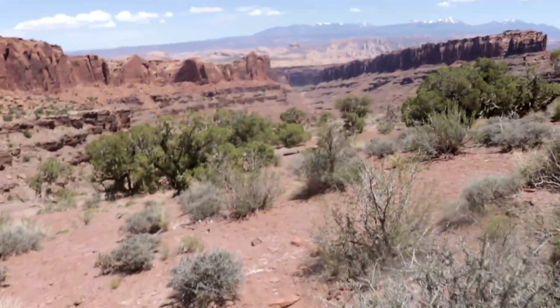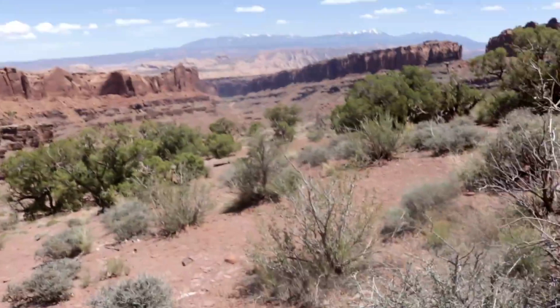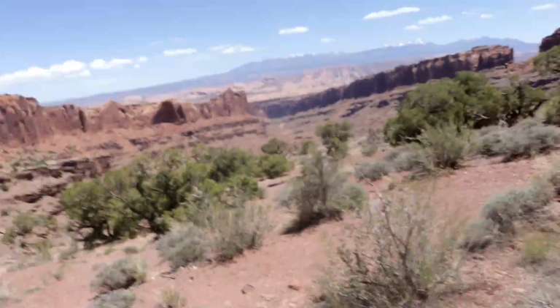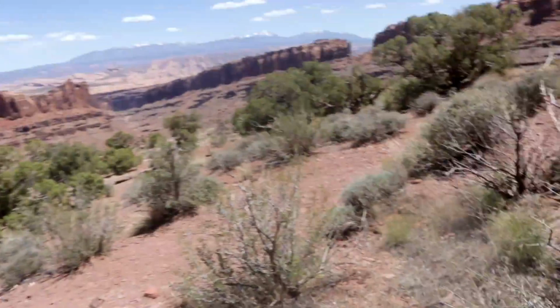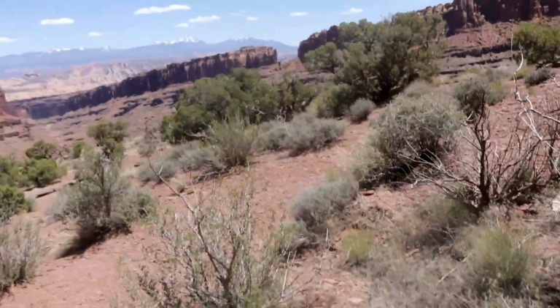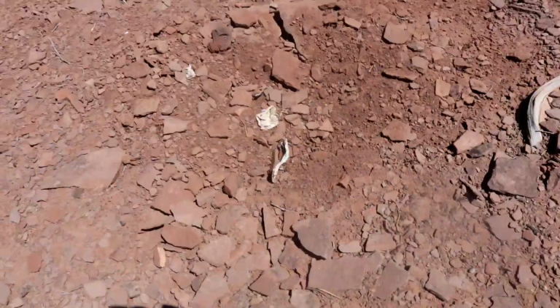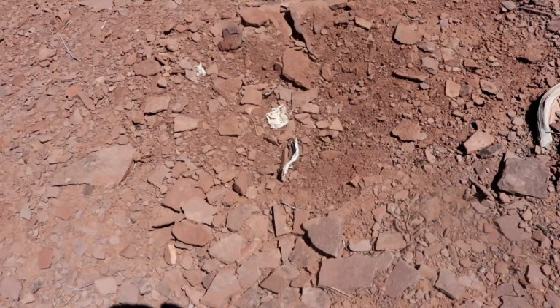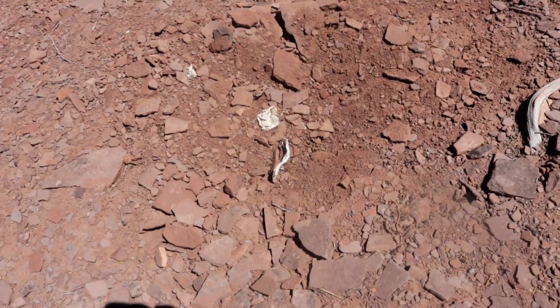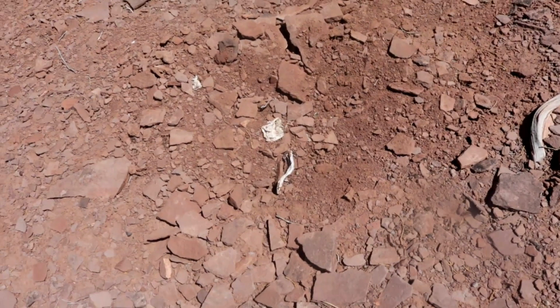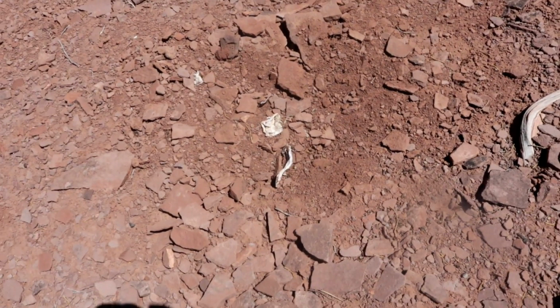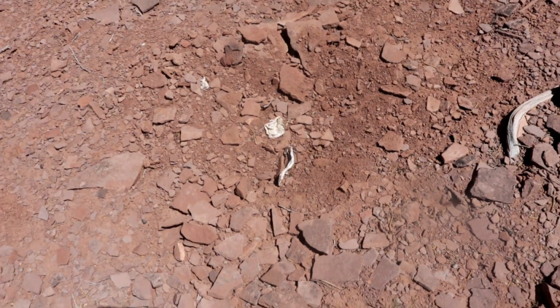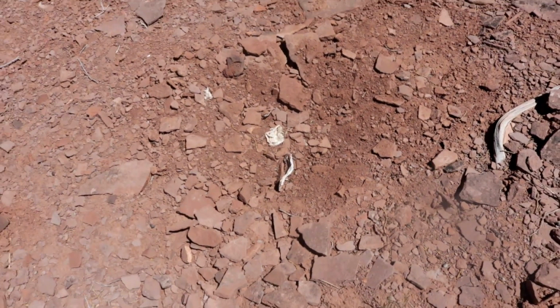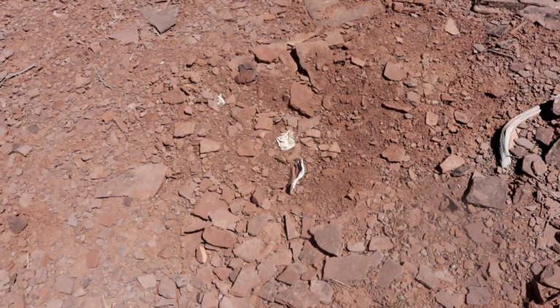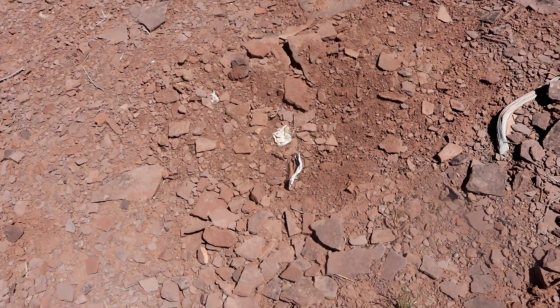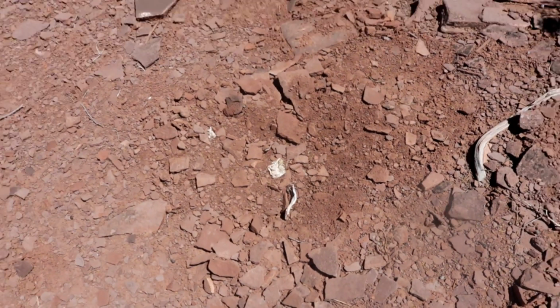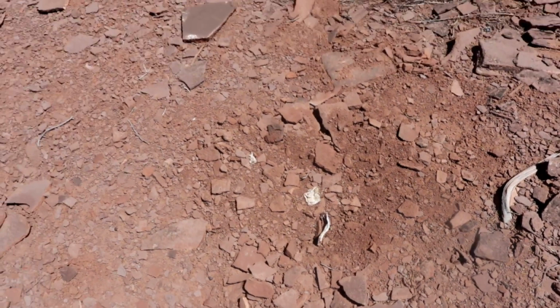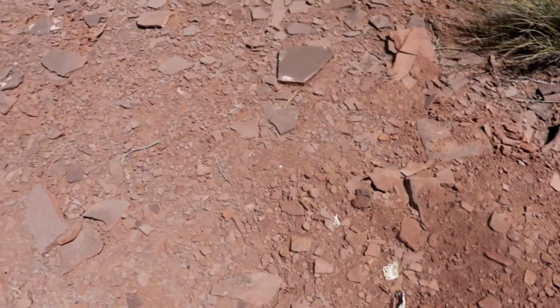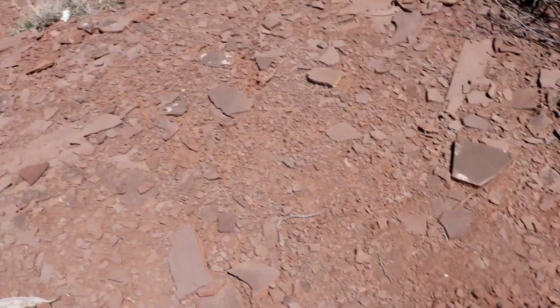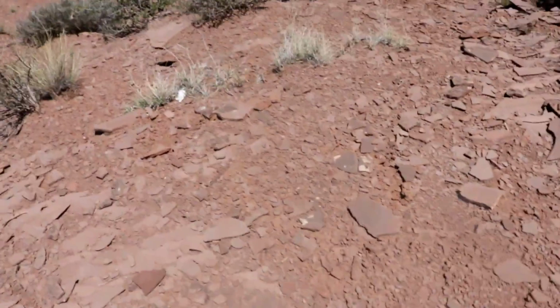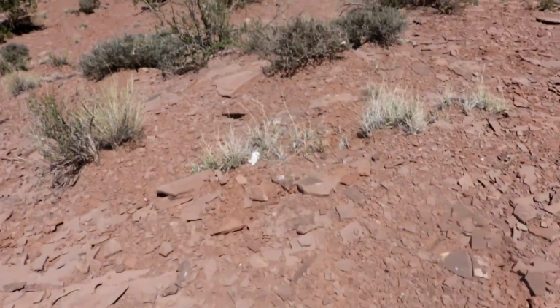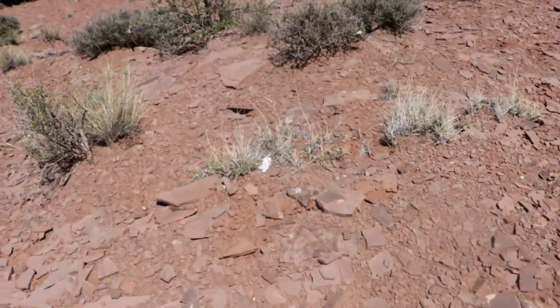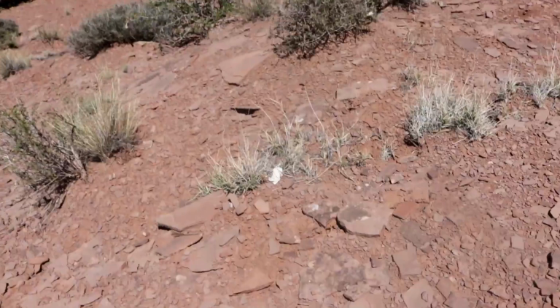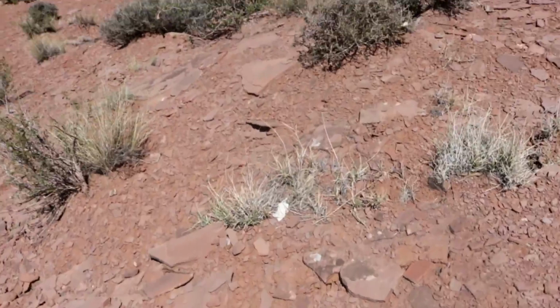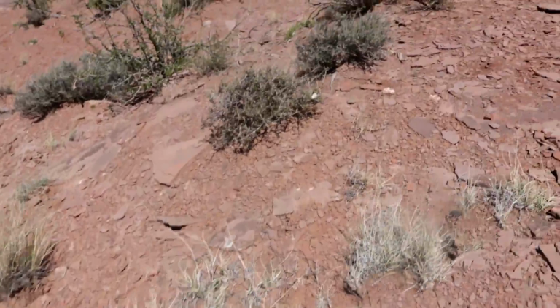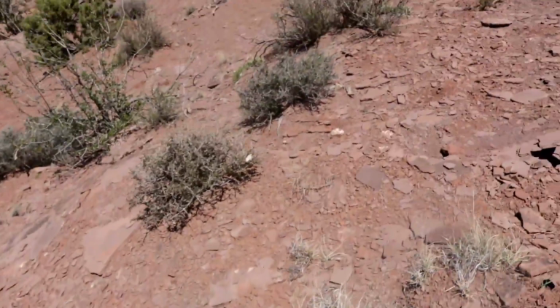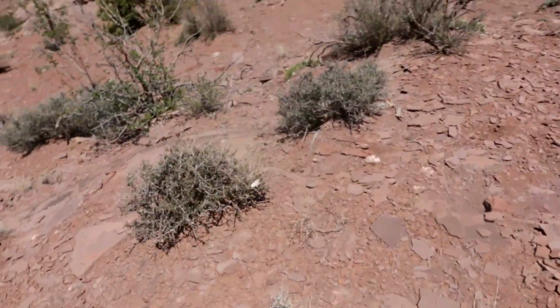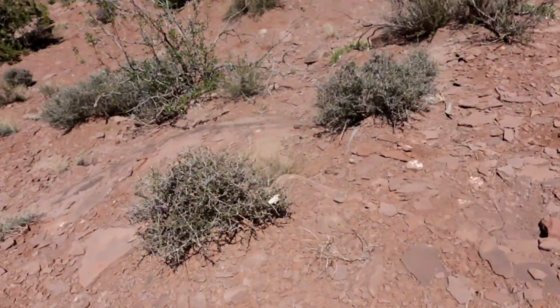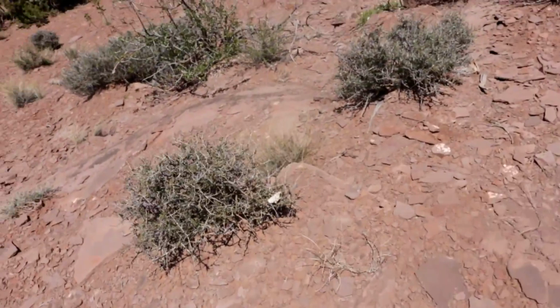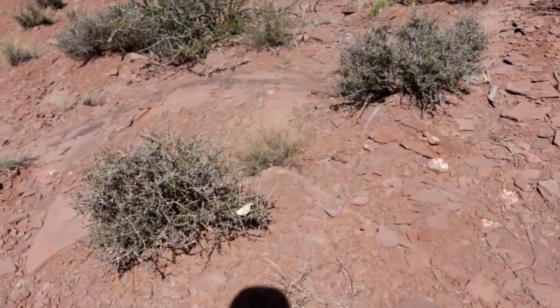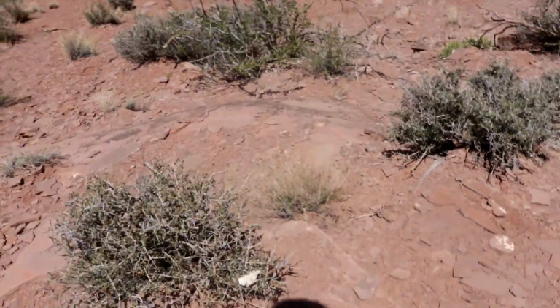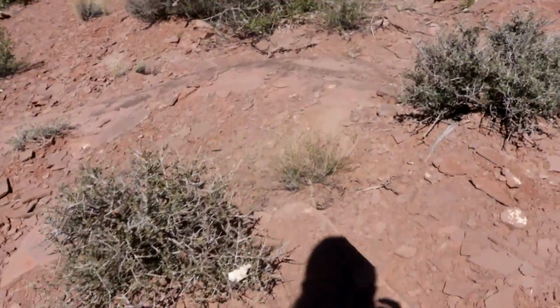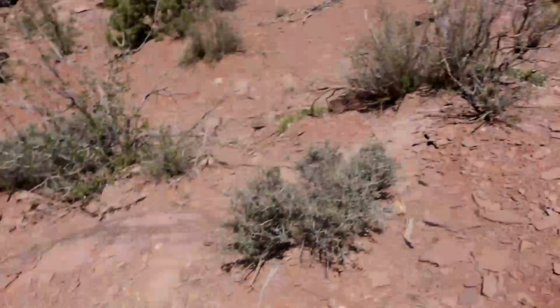We're gonna walk over here. There's more. I've said in other videos that dogs and coyotes, they come out, they dig this stuff up. There's more sanitary wipe. Looks like a little more in that bush.